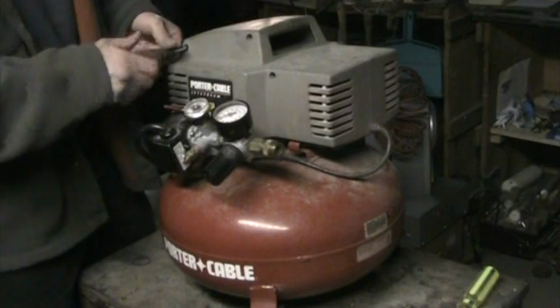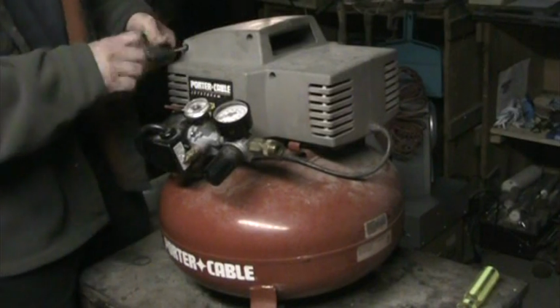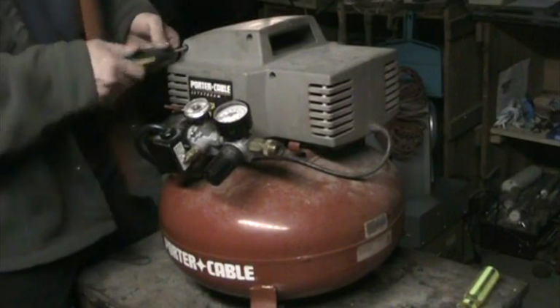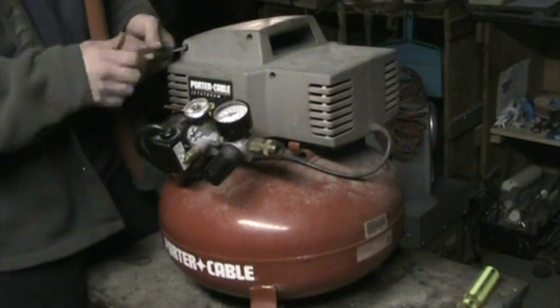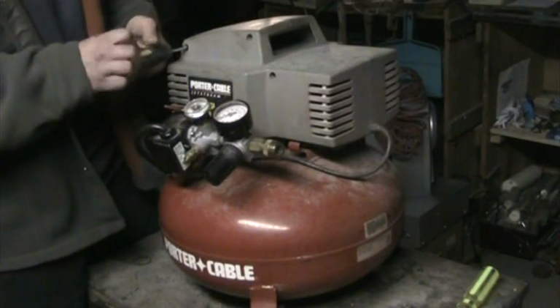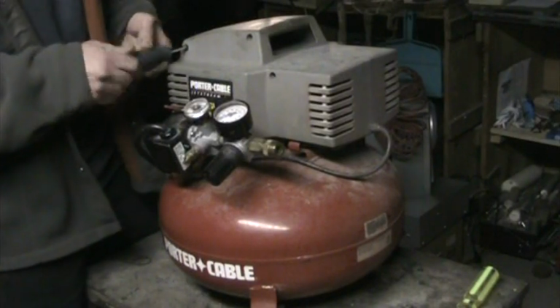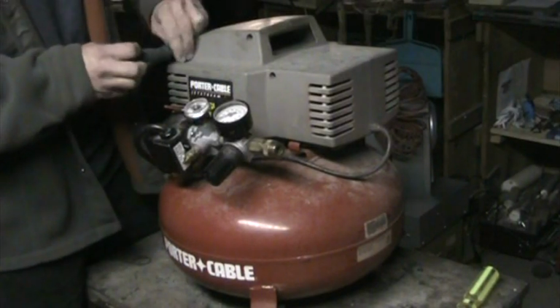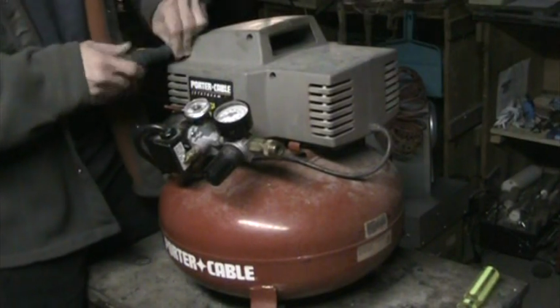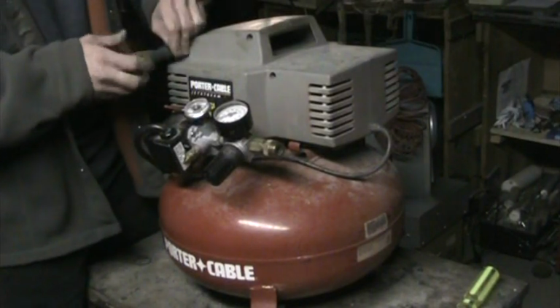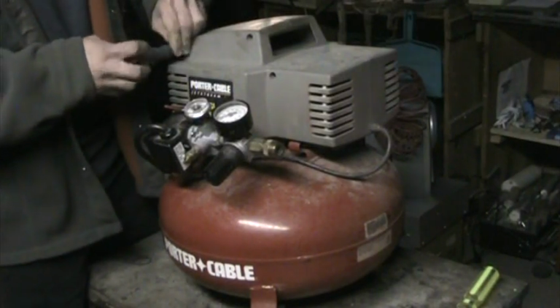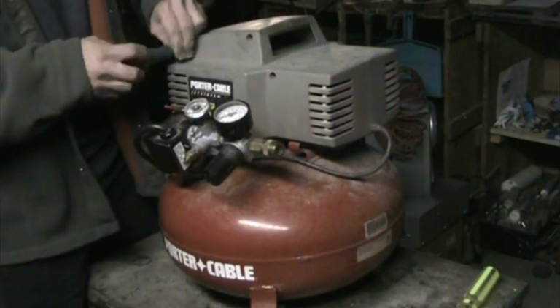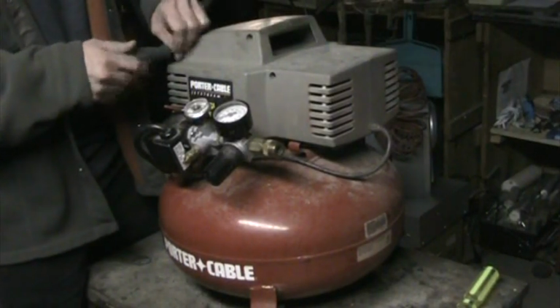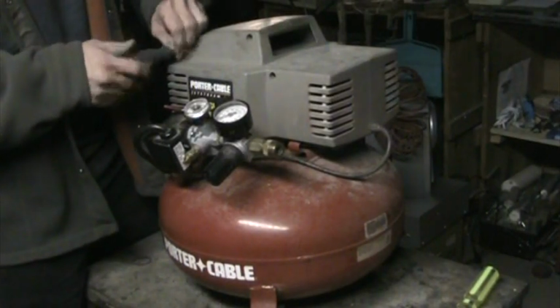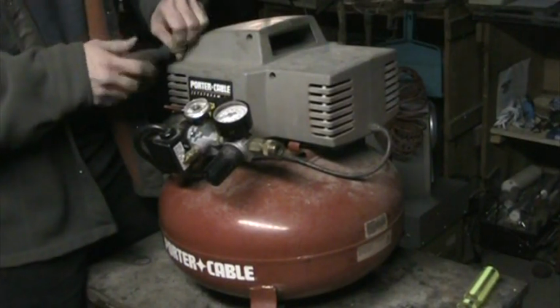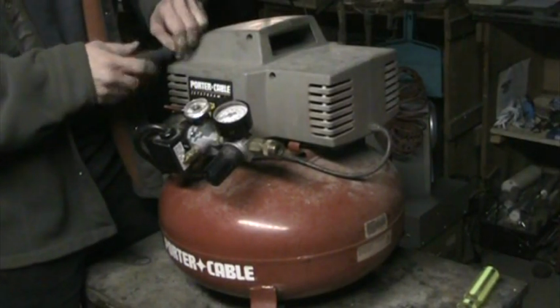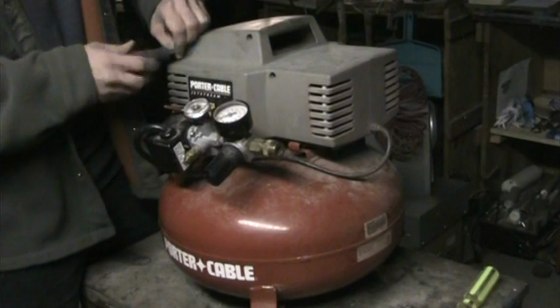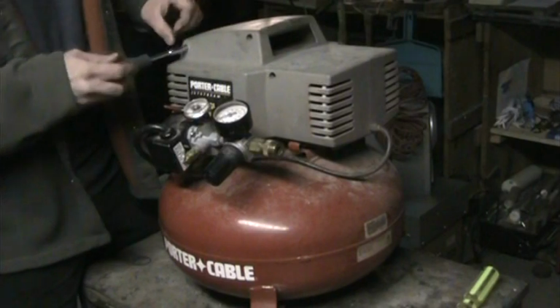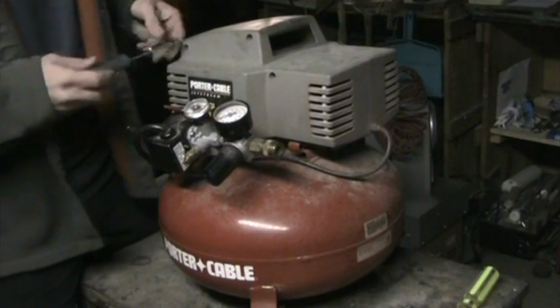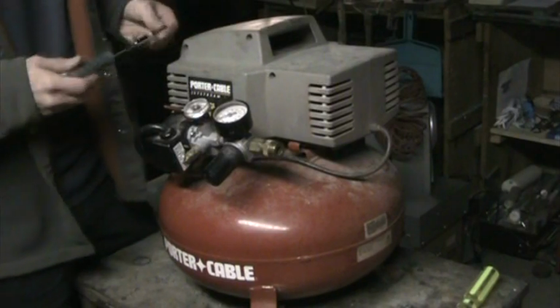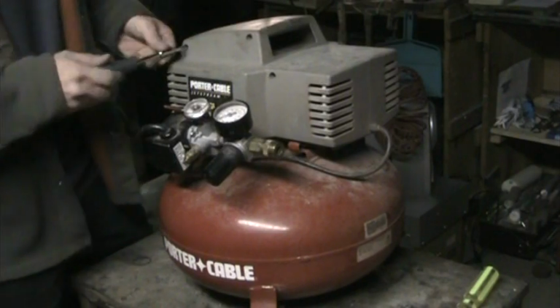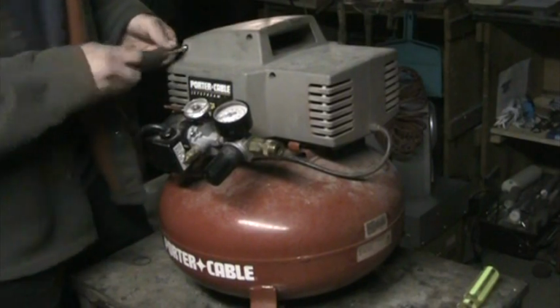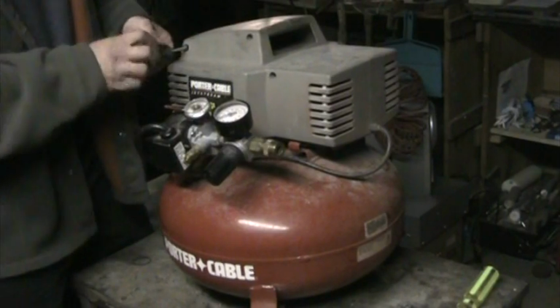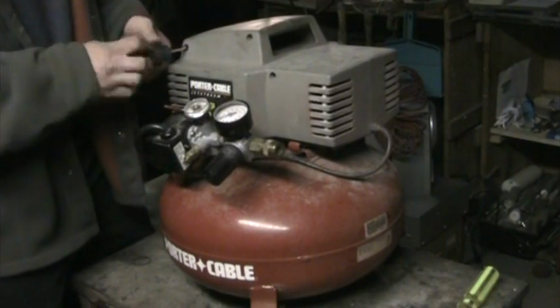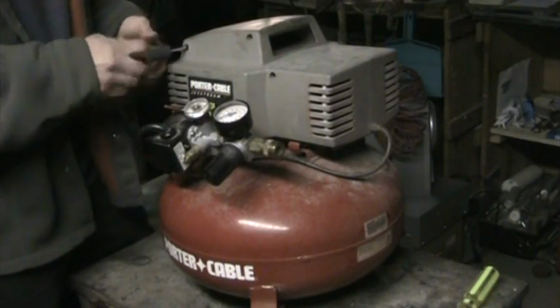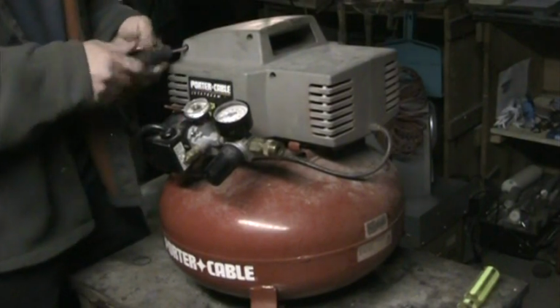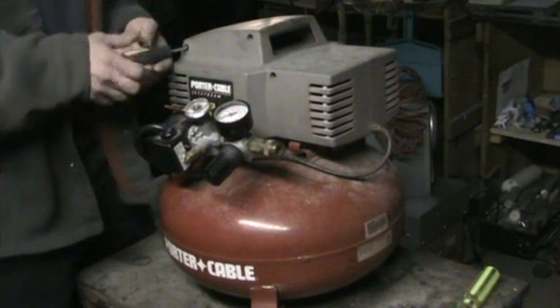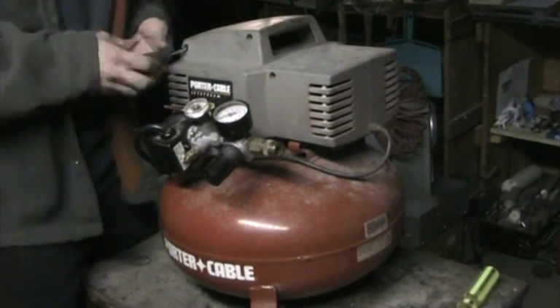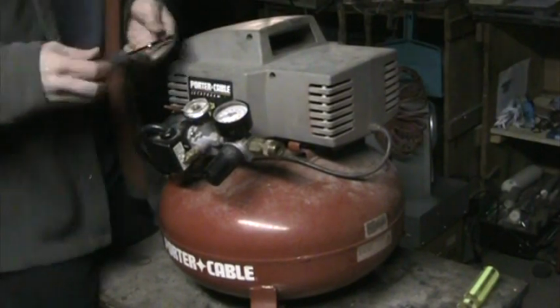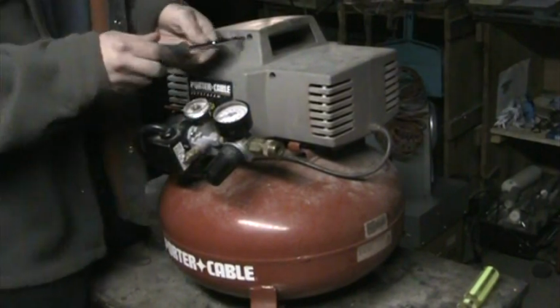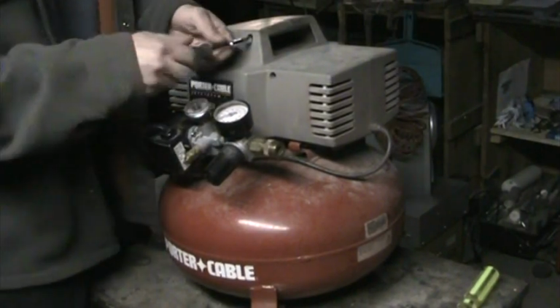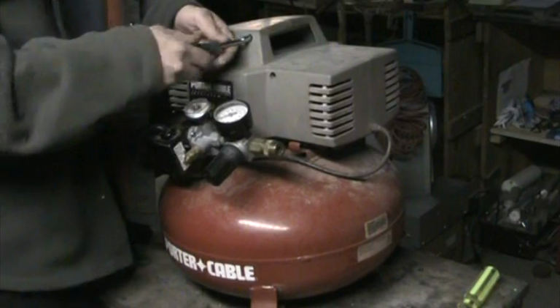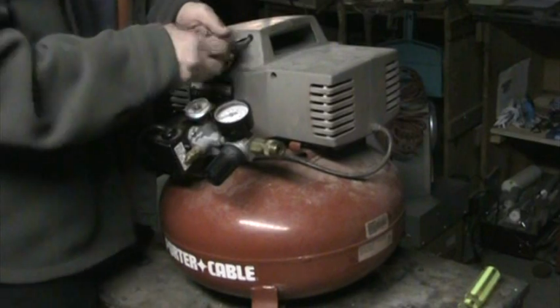They hold it together with Torx screws up here and Phillips on the bottom, for some reason. The designer knows what the hell that's all about.